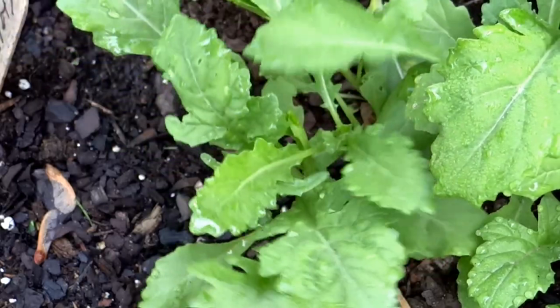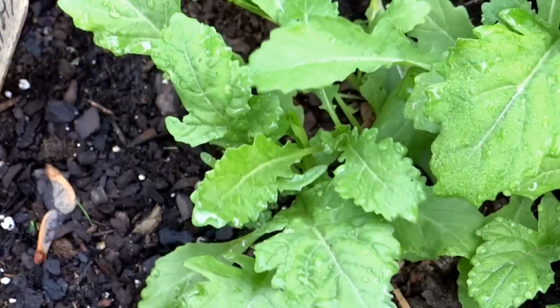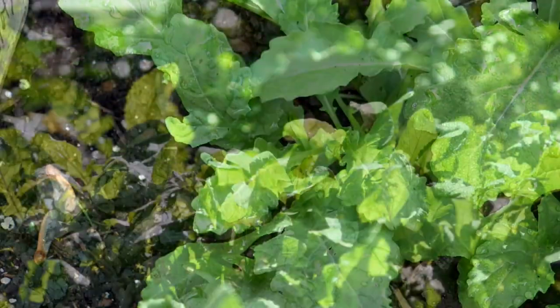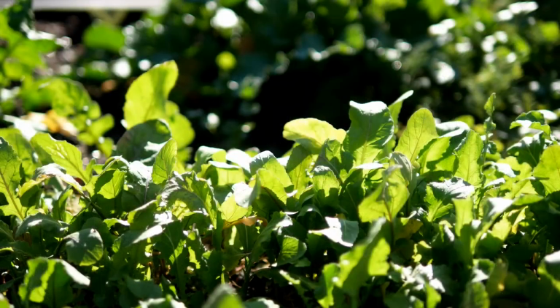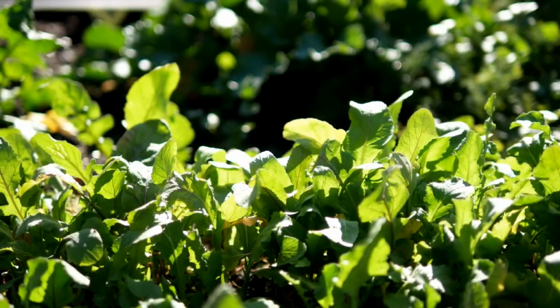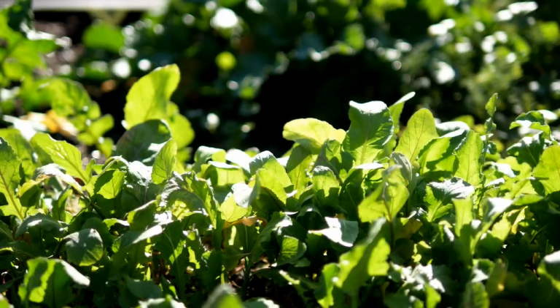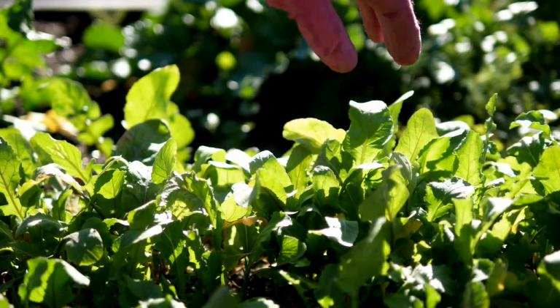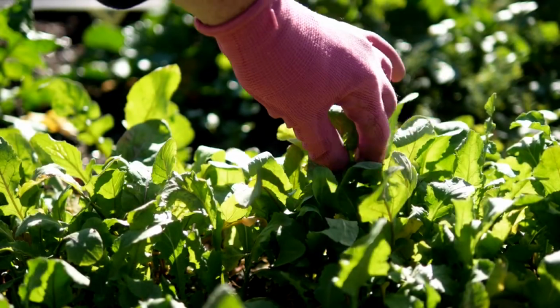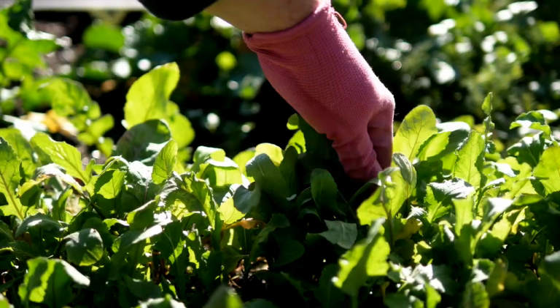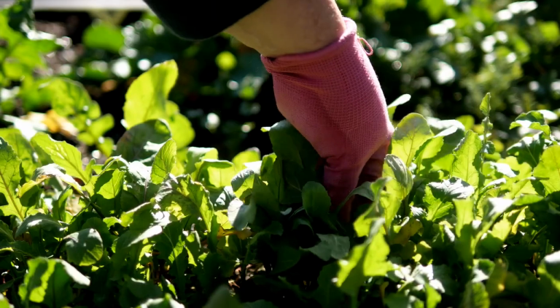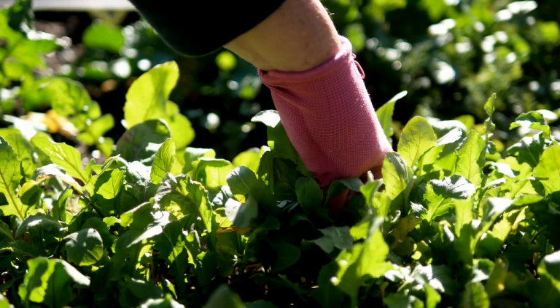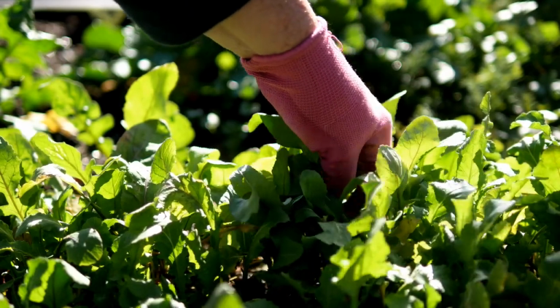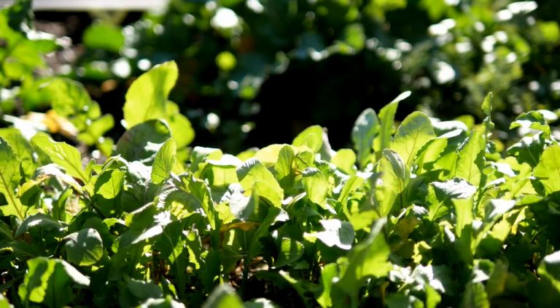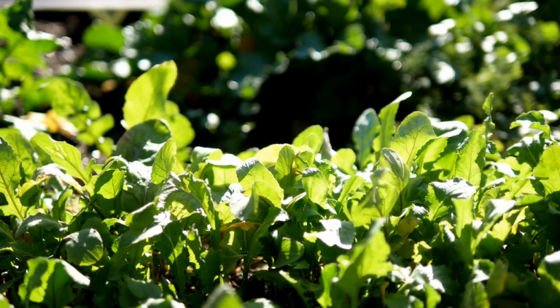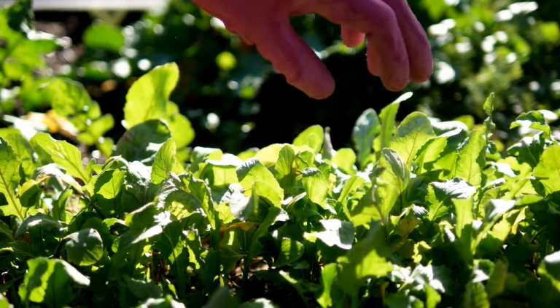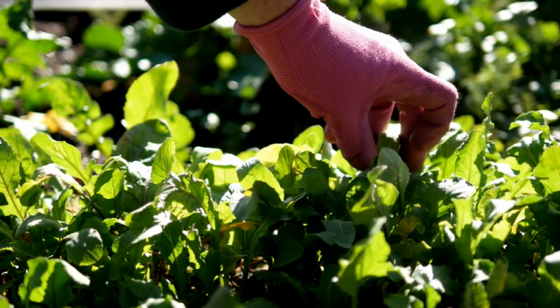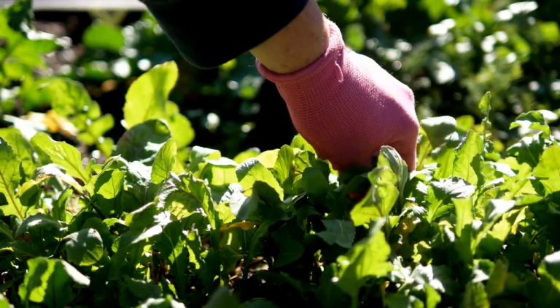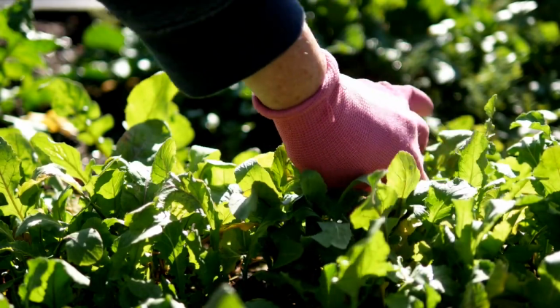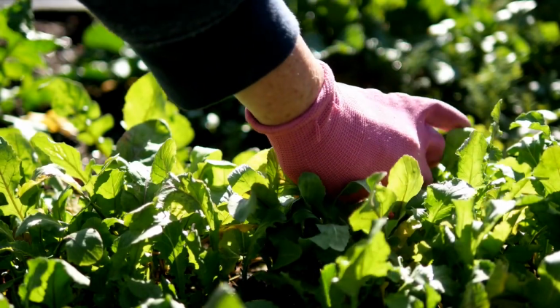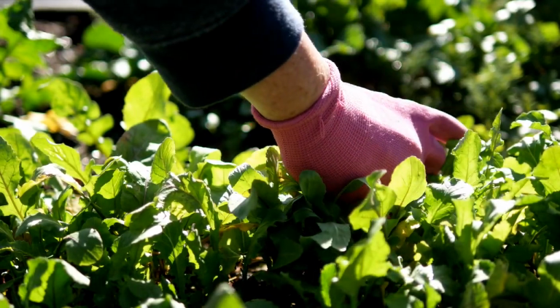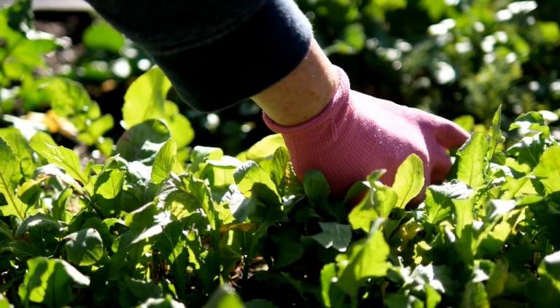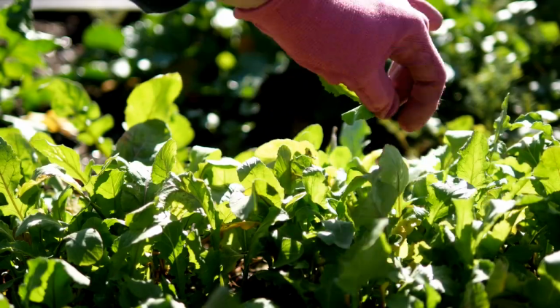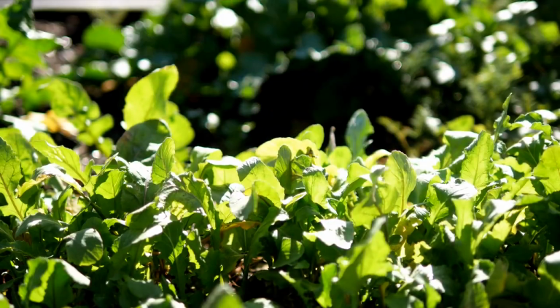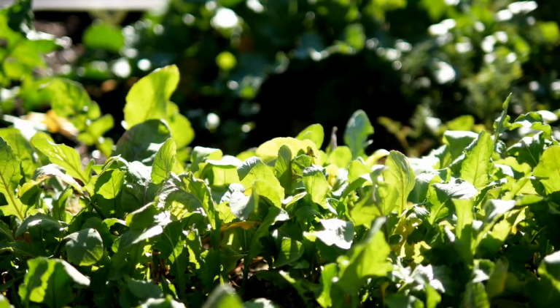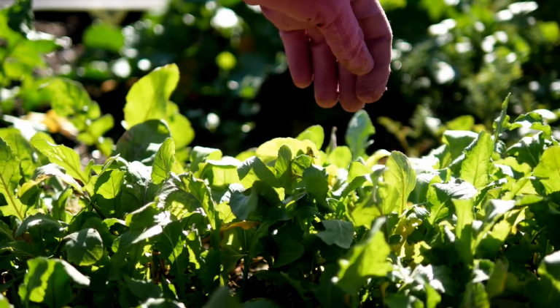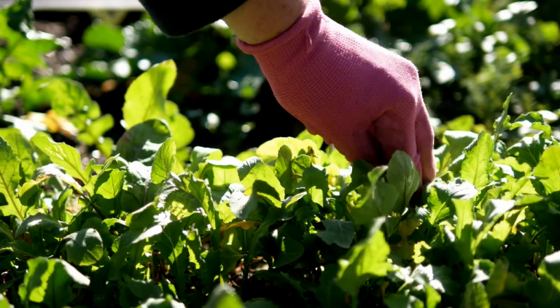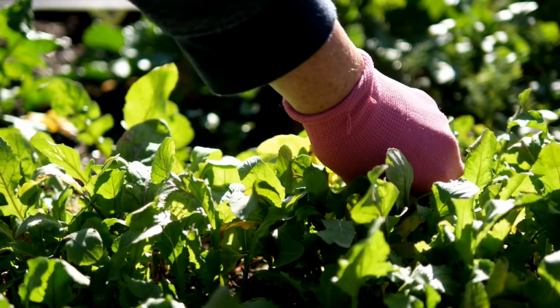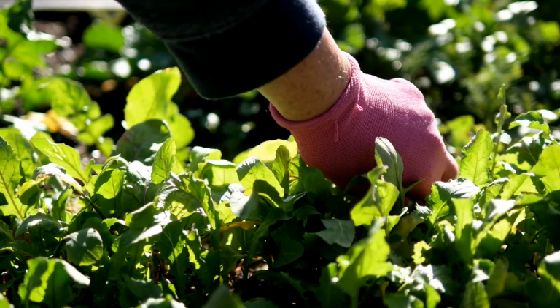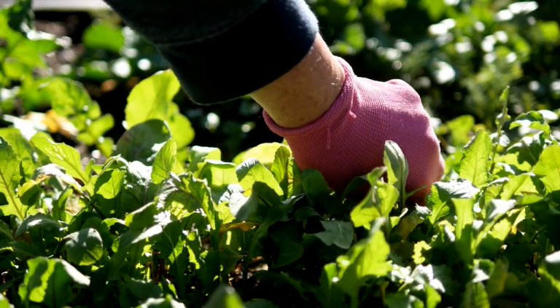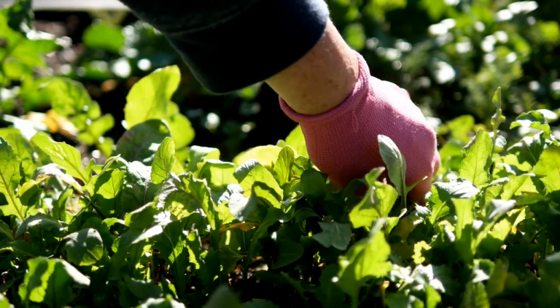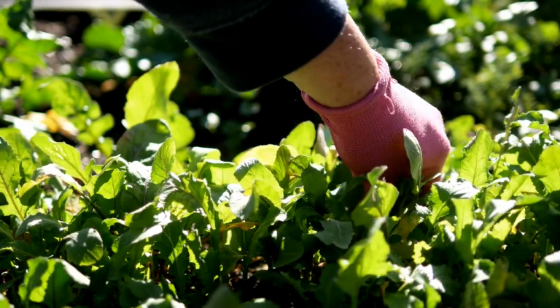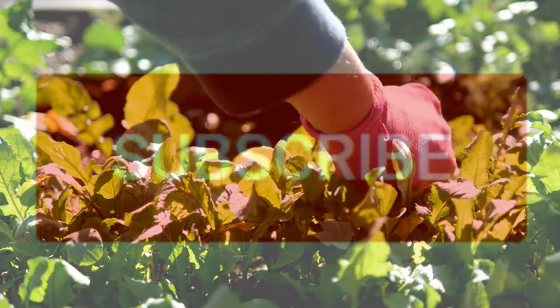I've grown arugula in a square foot garden, which is my favorite way to plant vegetables, and I'll include links to that if you're new to gardening. I've also grown it in native soil and it did great.